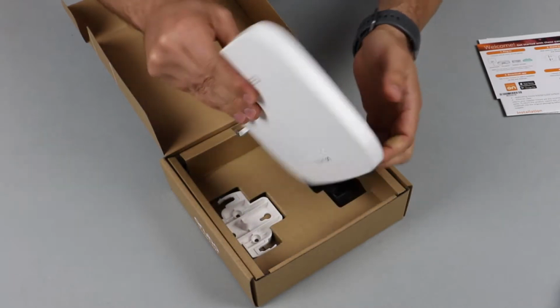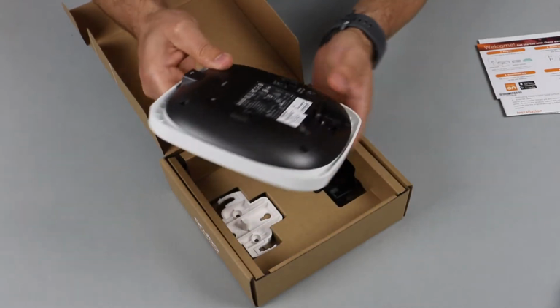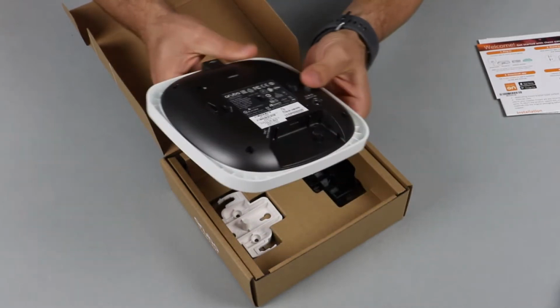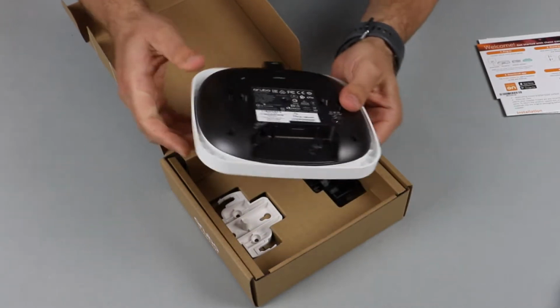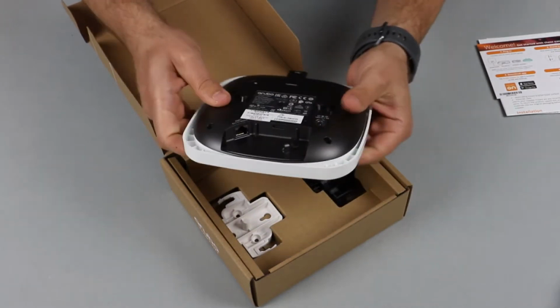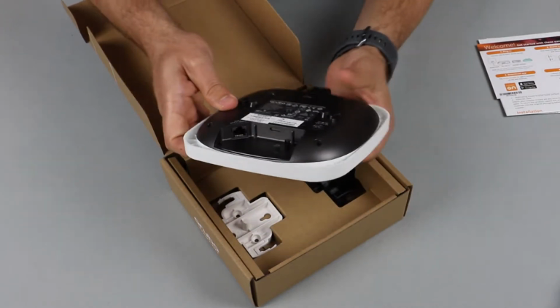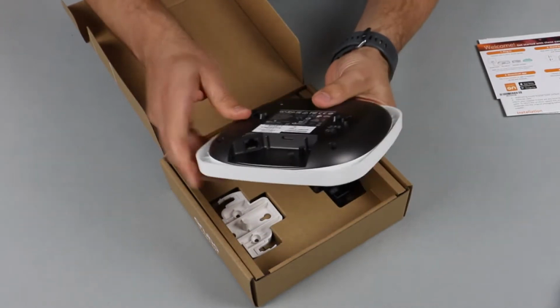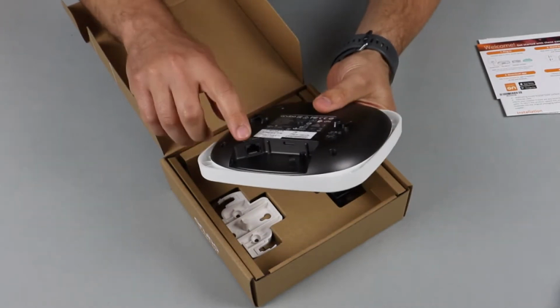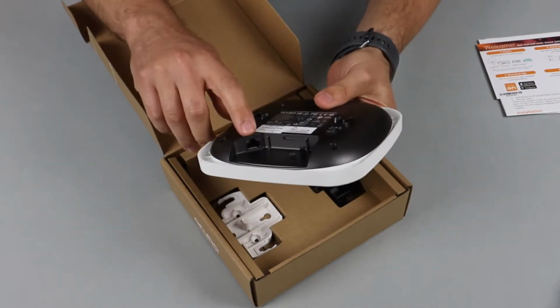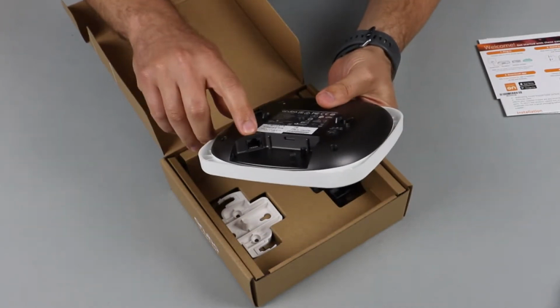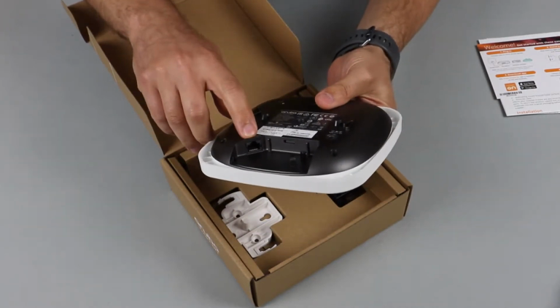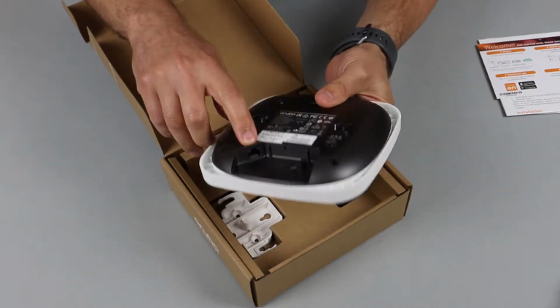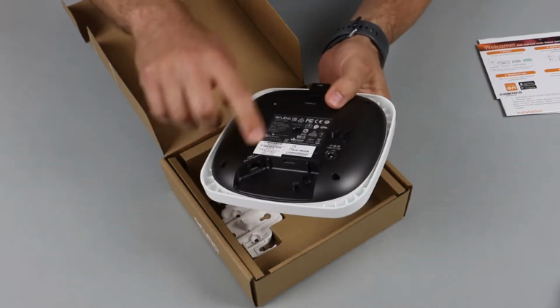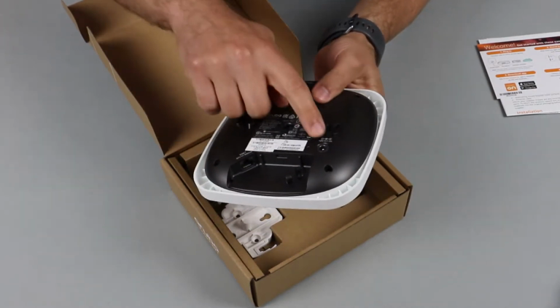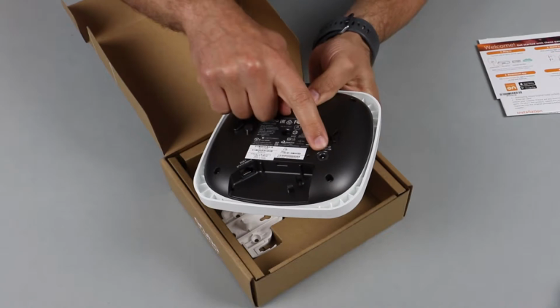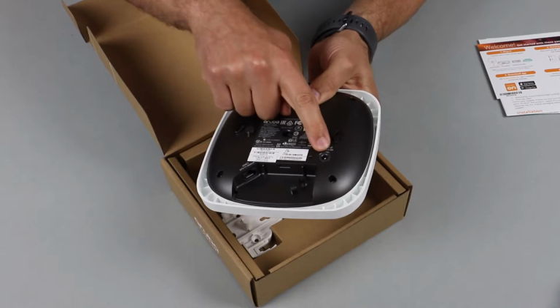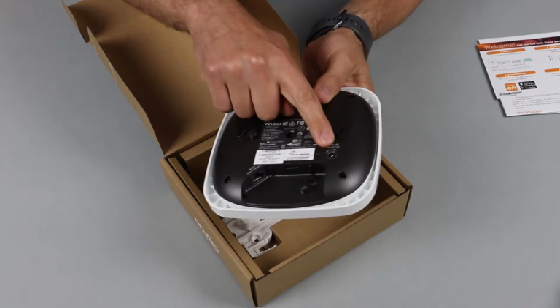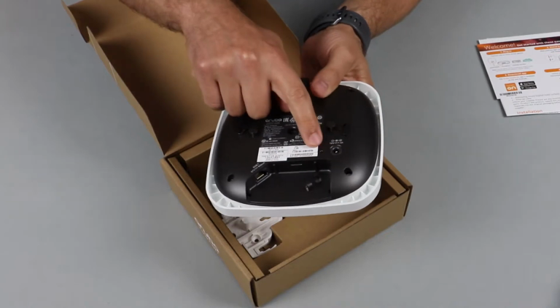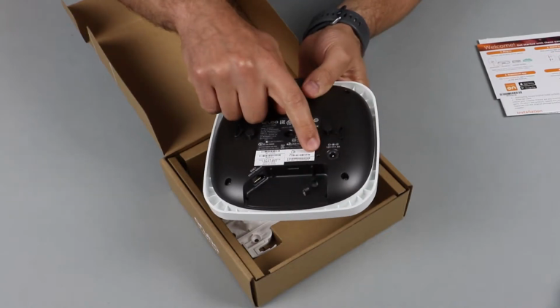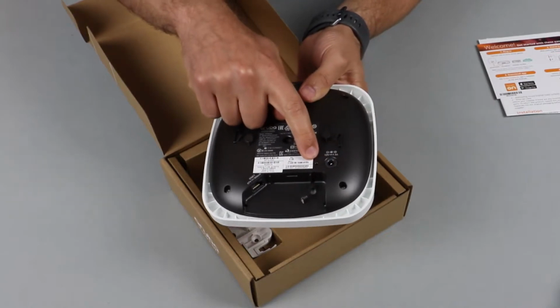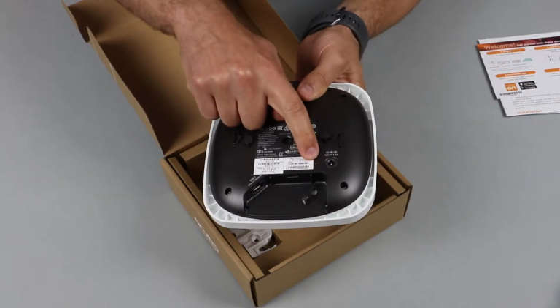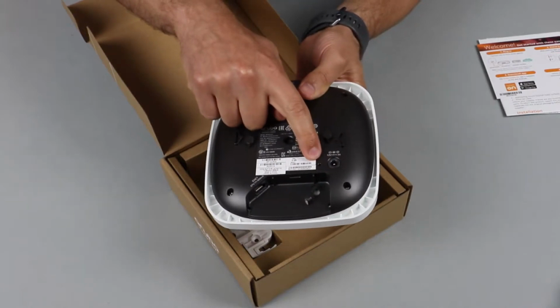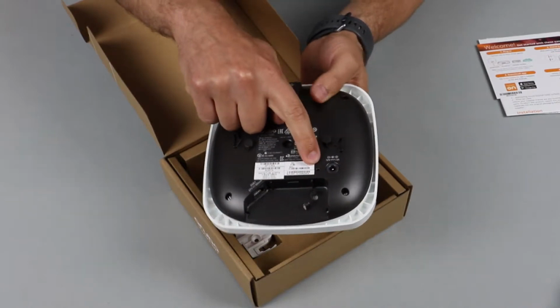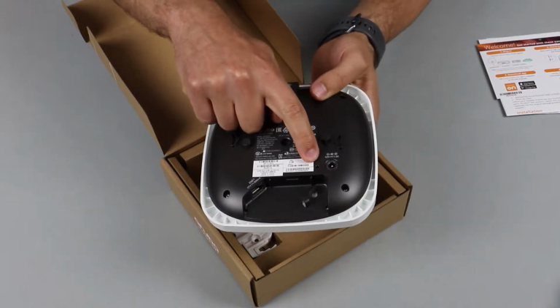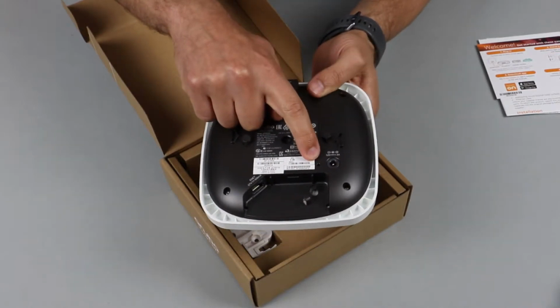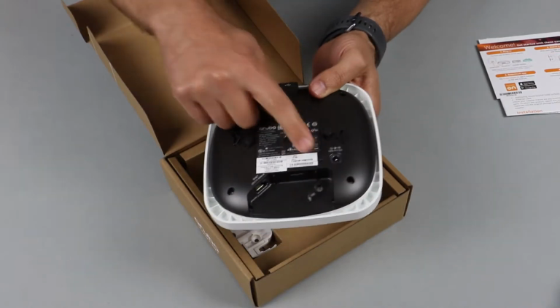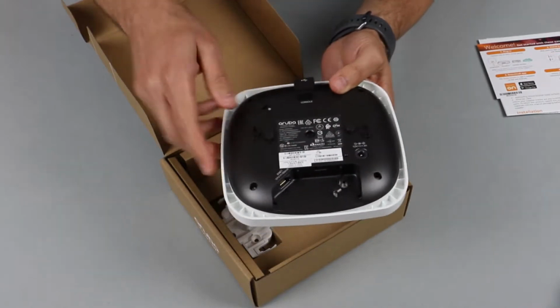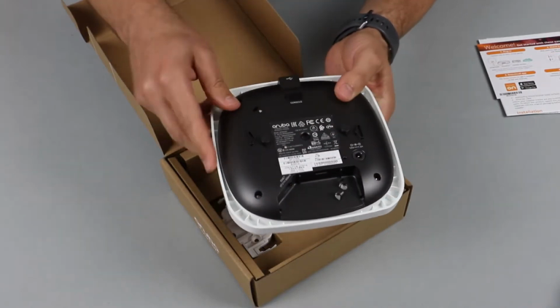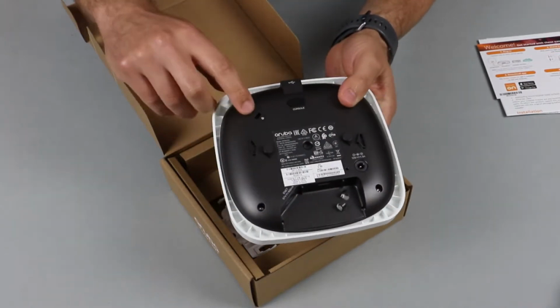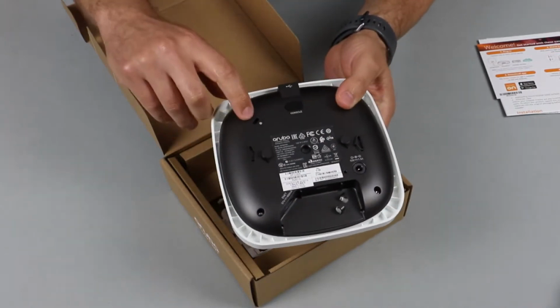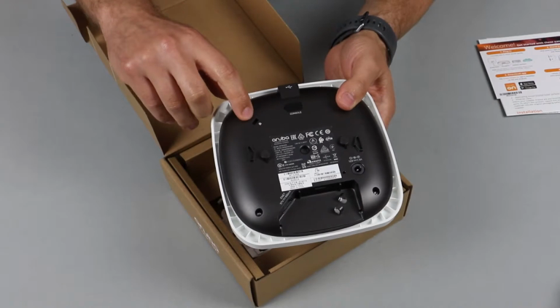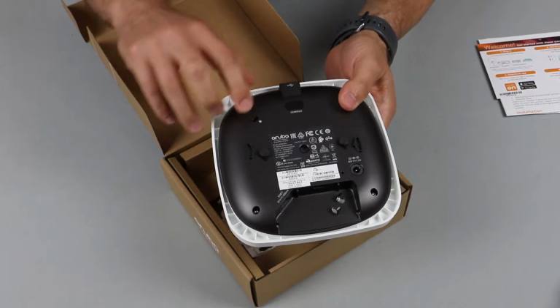If you look at the back, there's your Ethernet port, your power socket, a pinhole for your reset button, and also a Kensington lock.